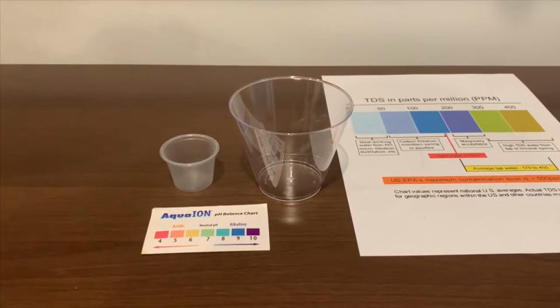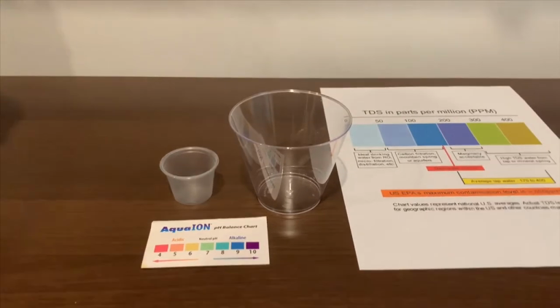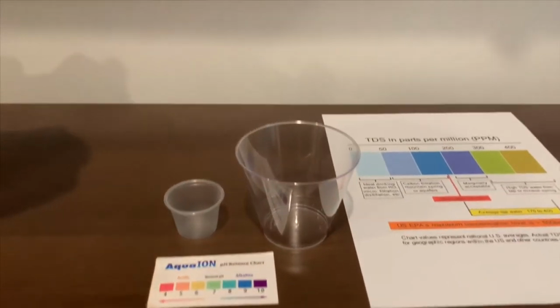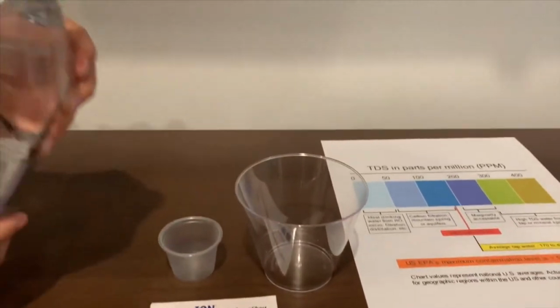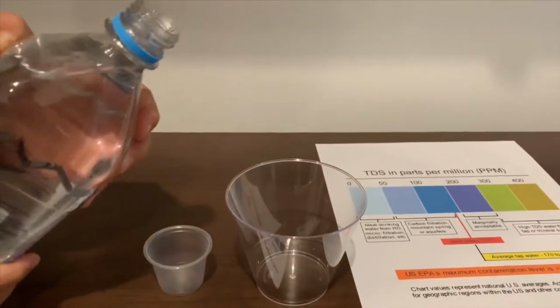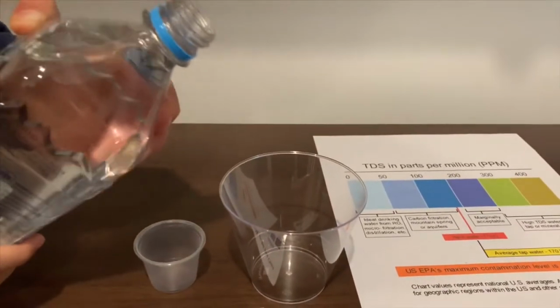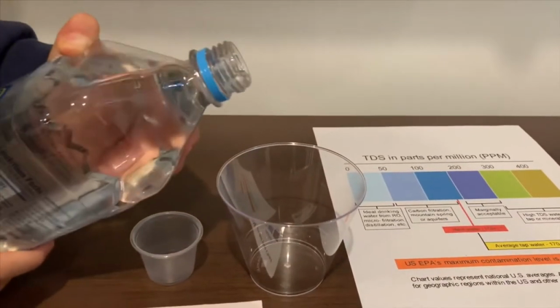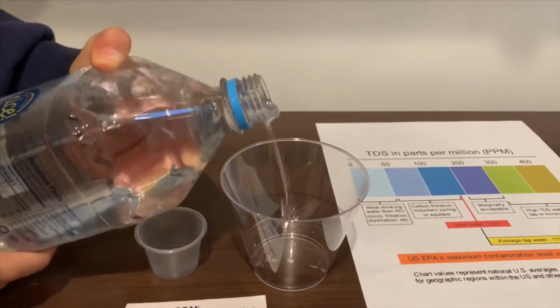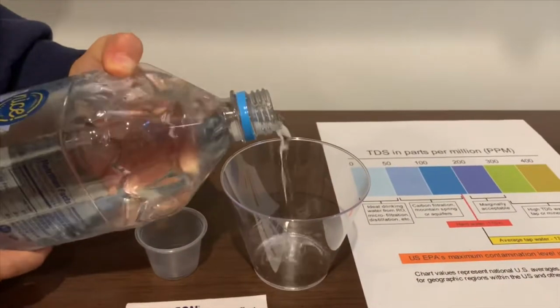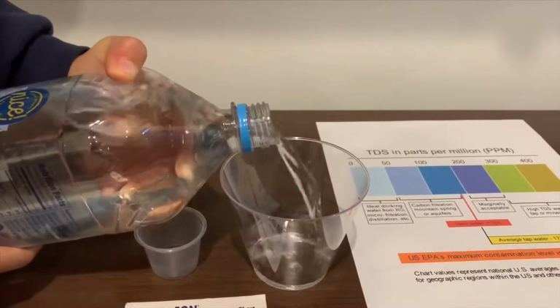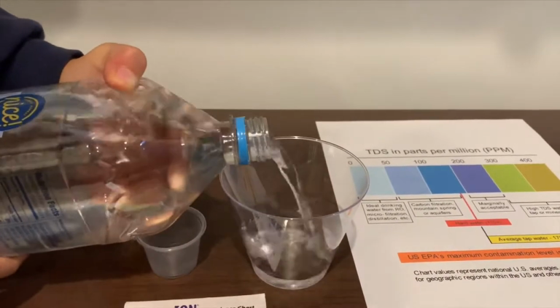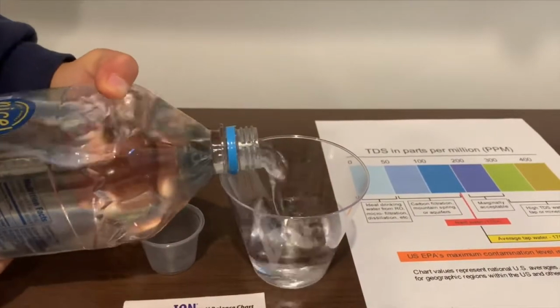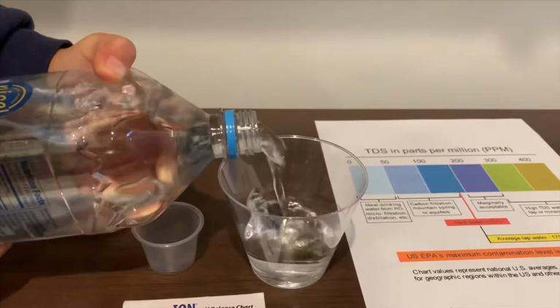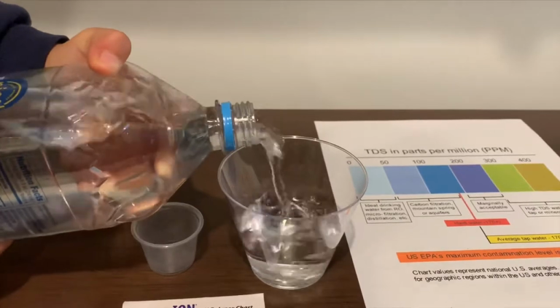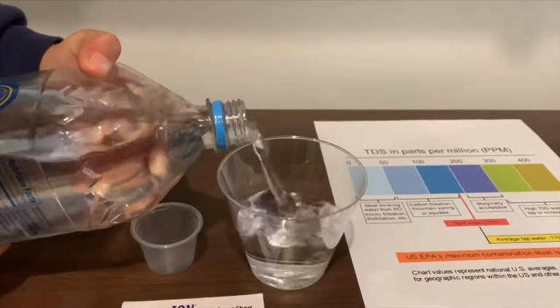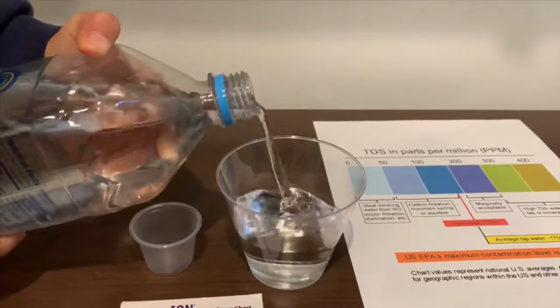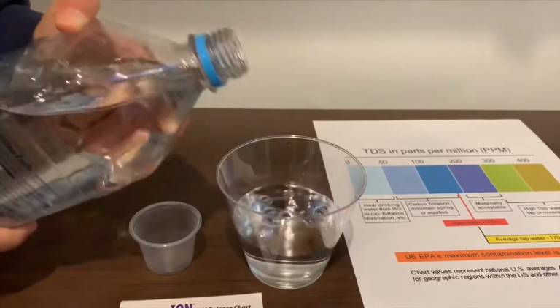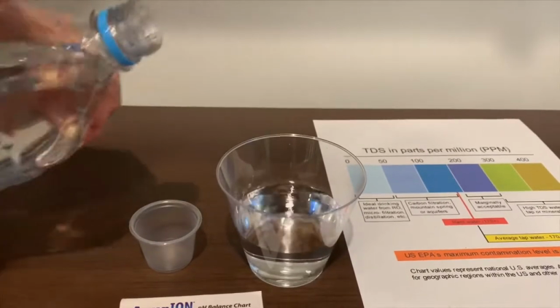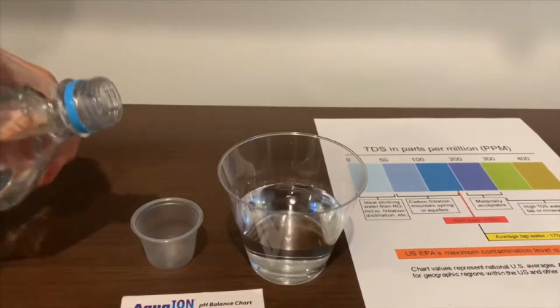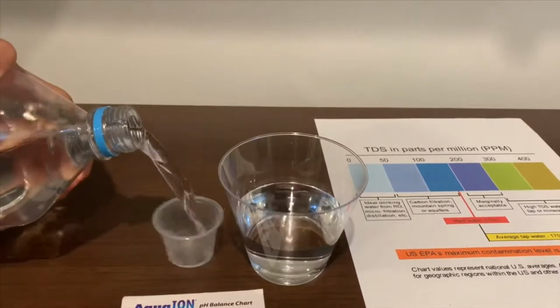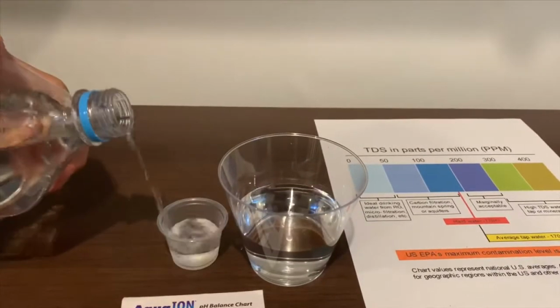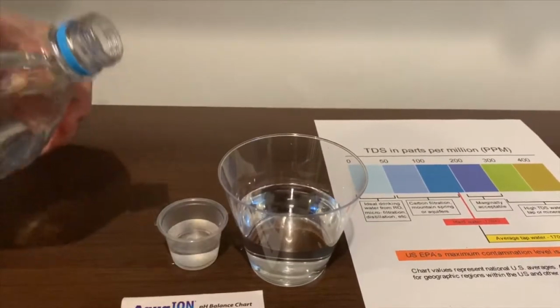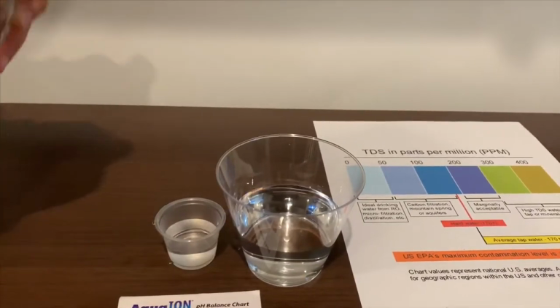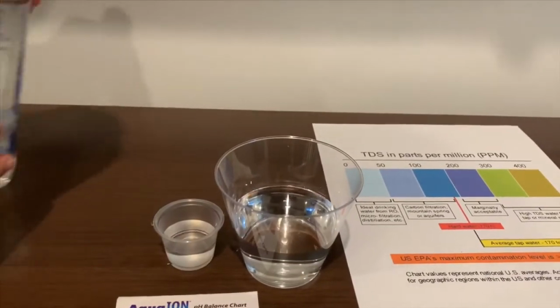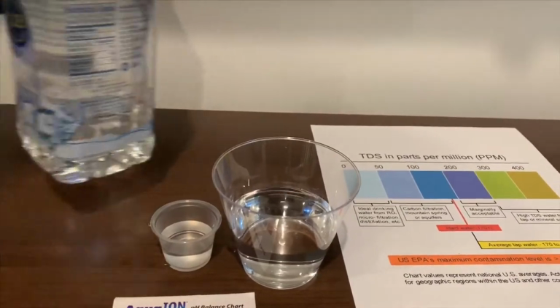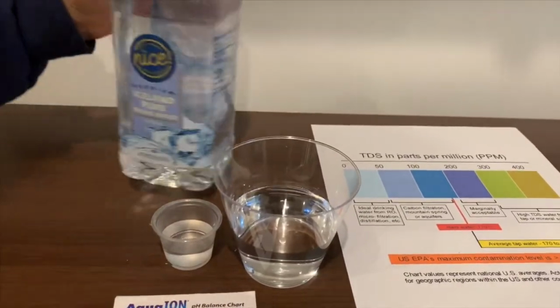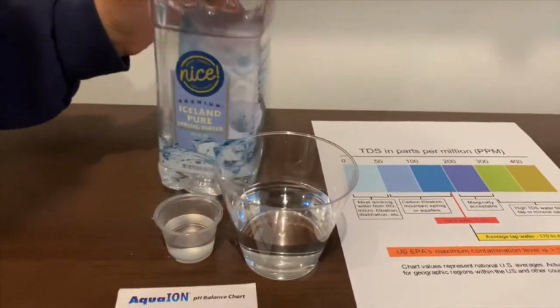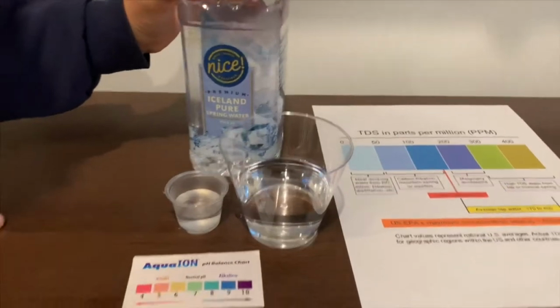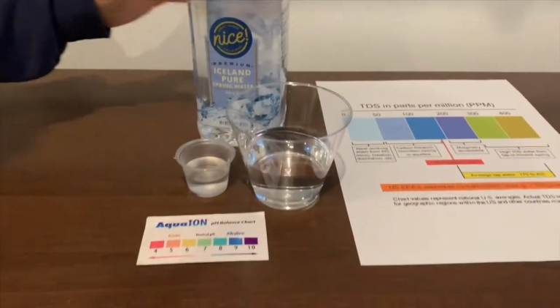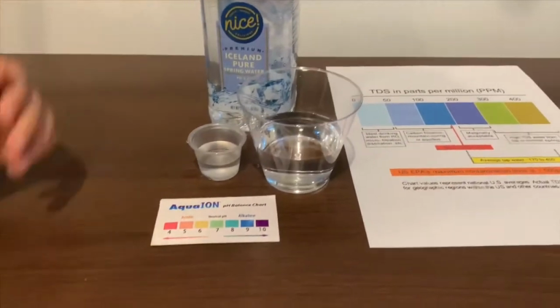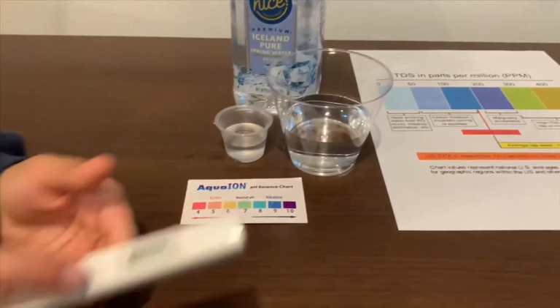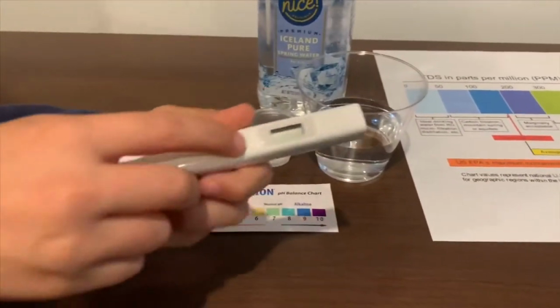Let's pour some water in. First, we're going to test the TDS levels.